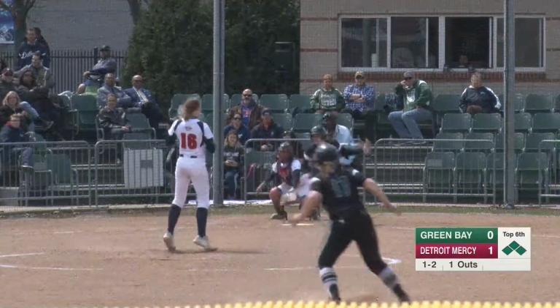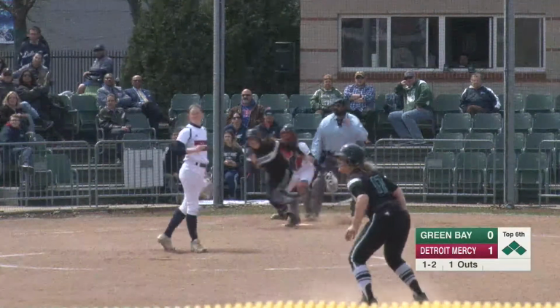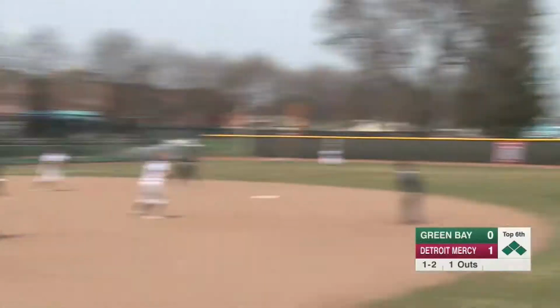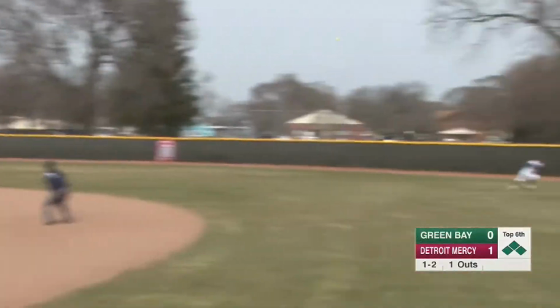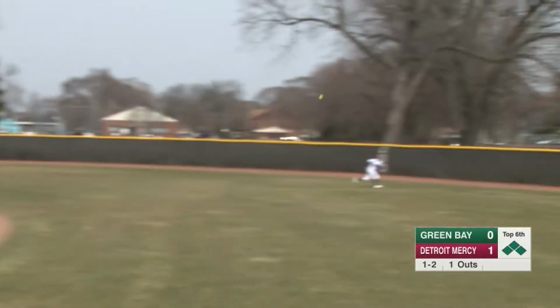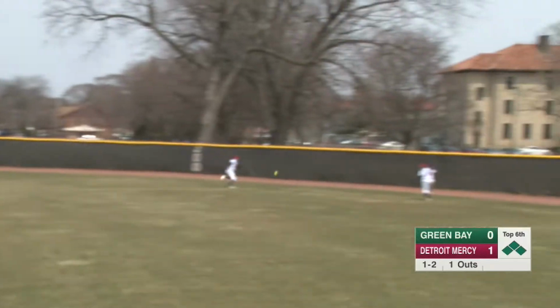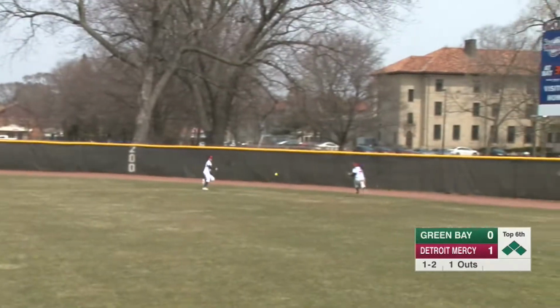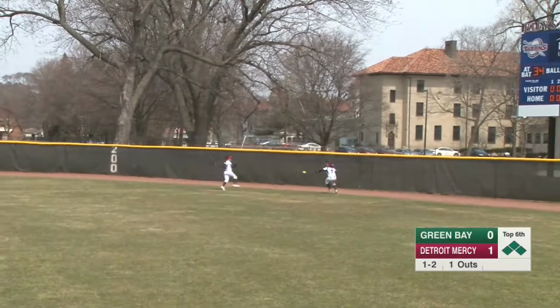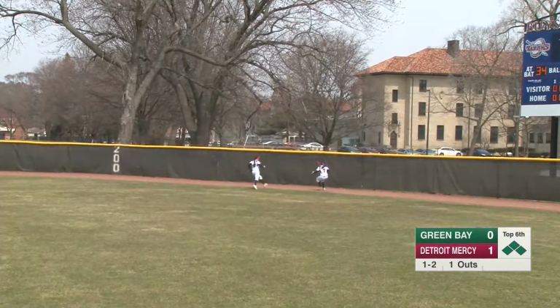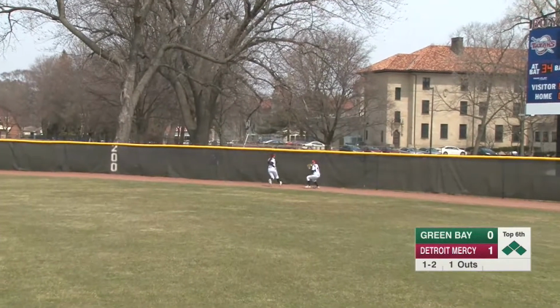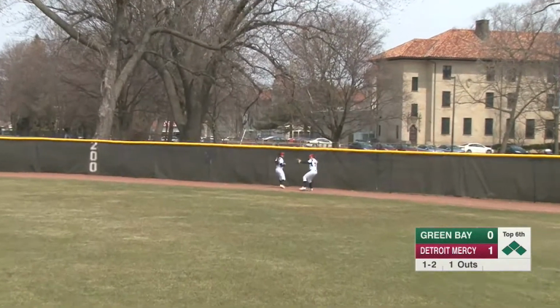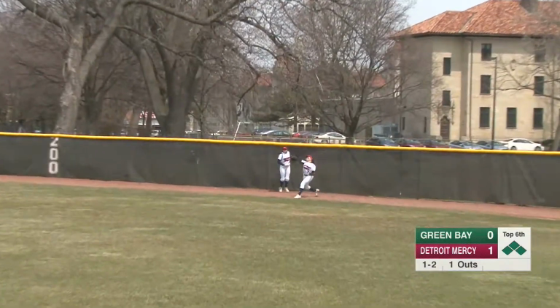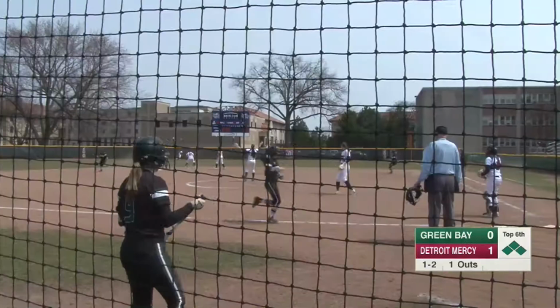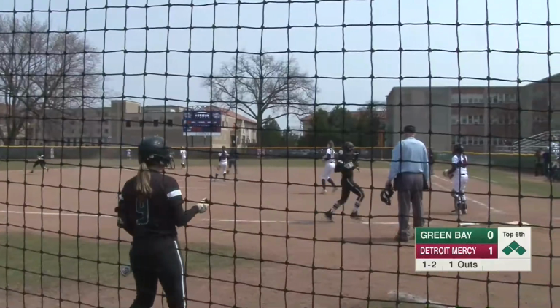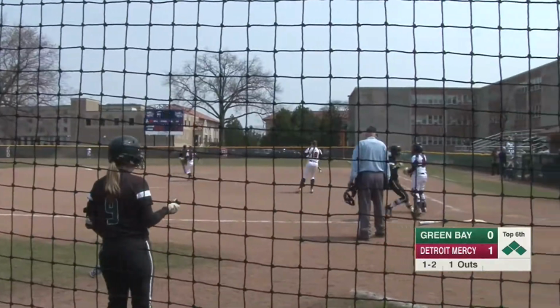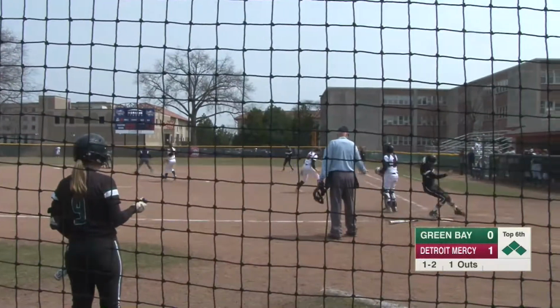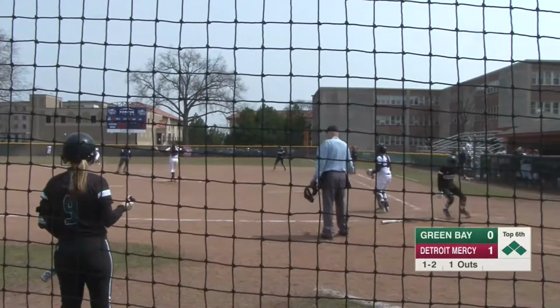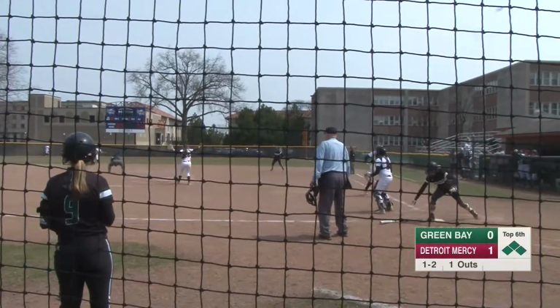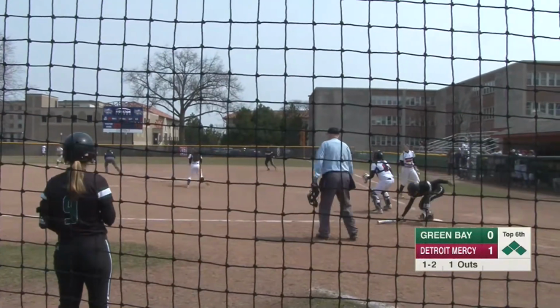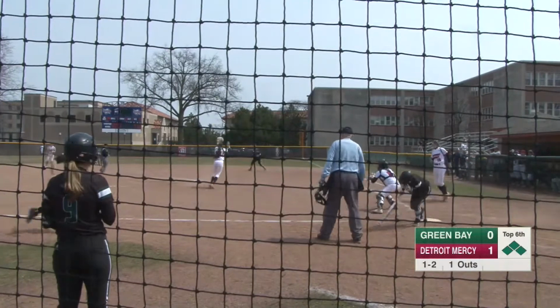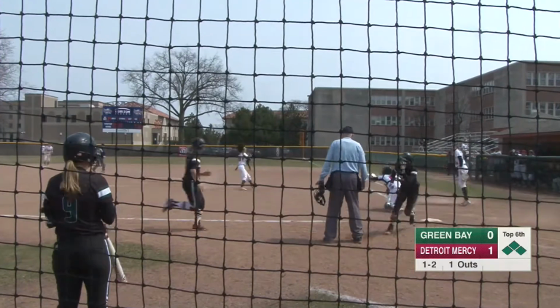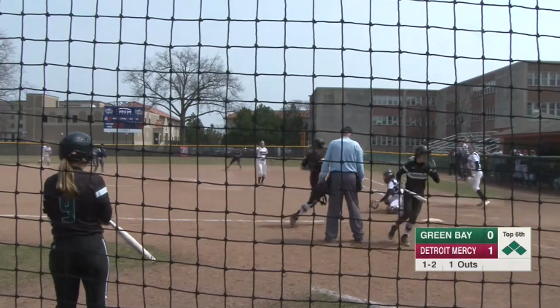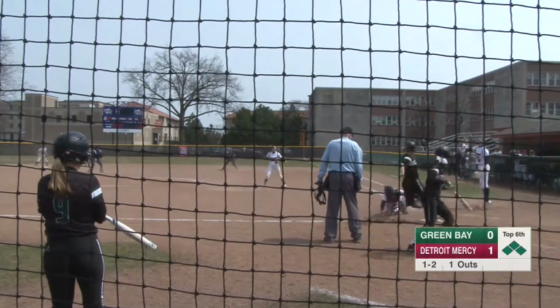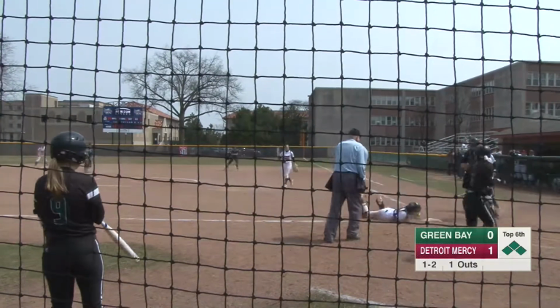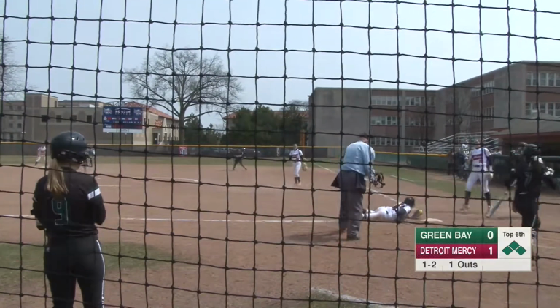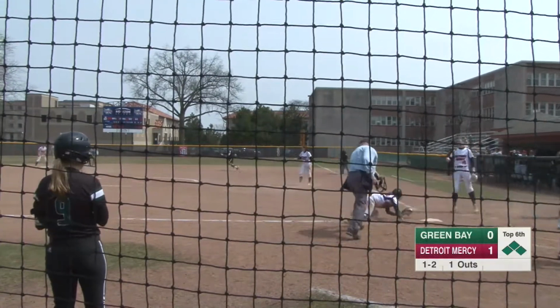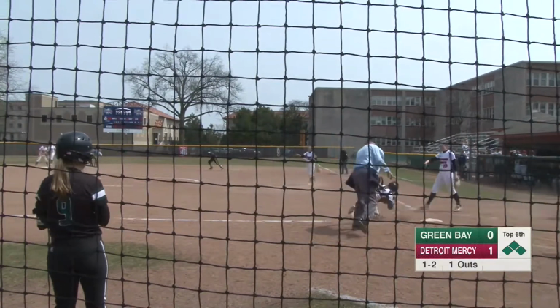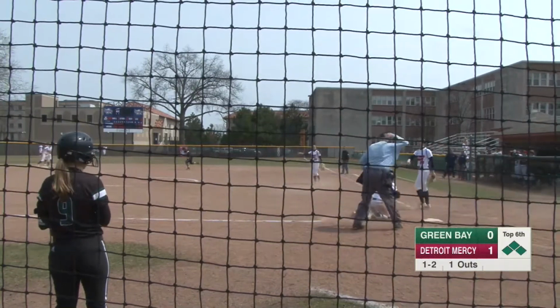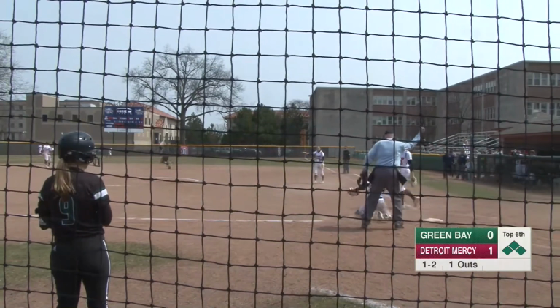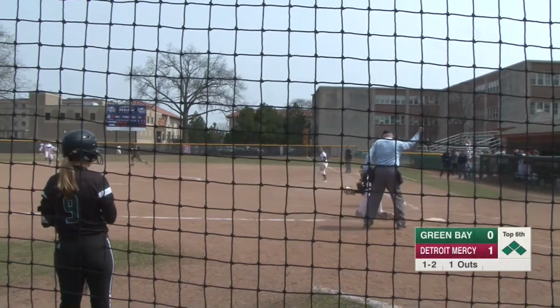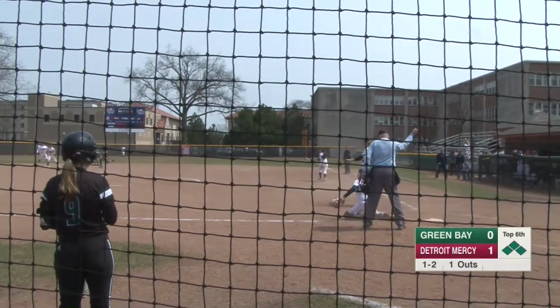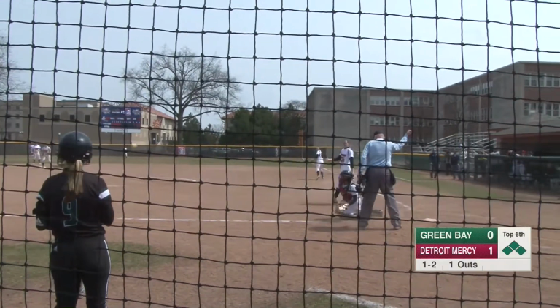That one's hit into center field and that's going to score a couple of runs. Pollock is going to grab that off one hop and fire in. Two runs are going to score. Gilbert is going to come home — play at the plate — and Mano is going to tag her out at home plate.